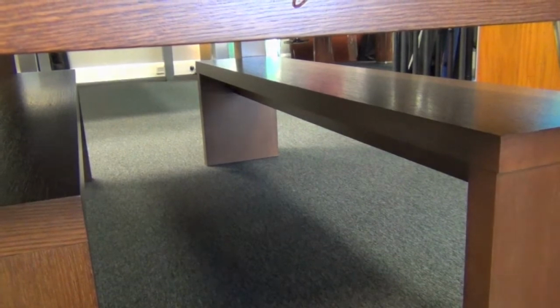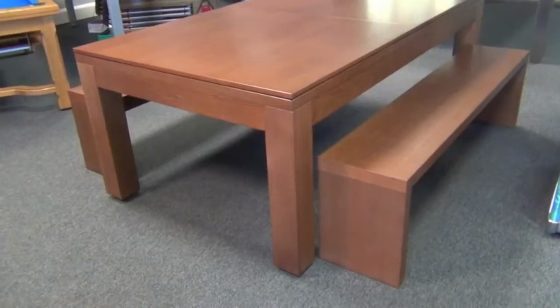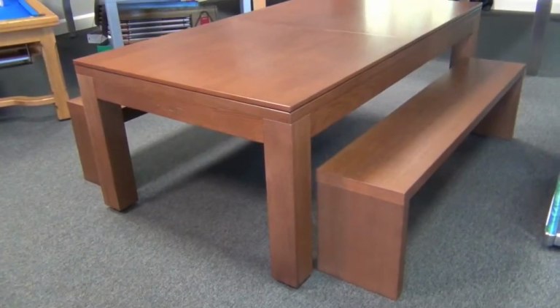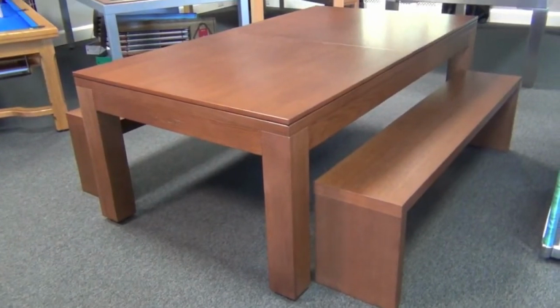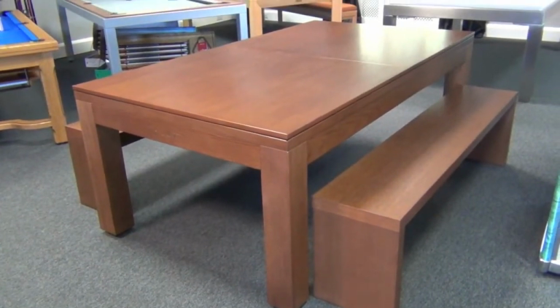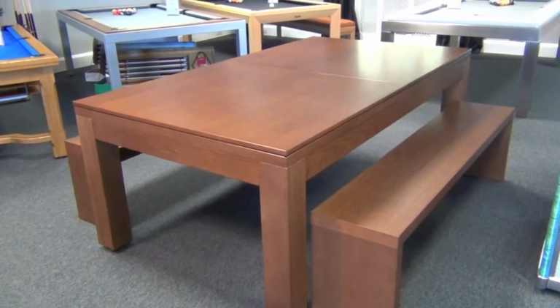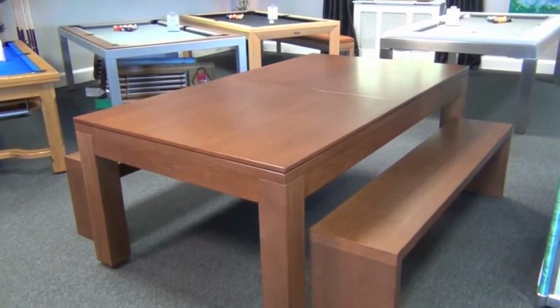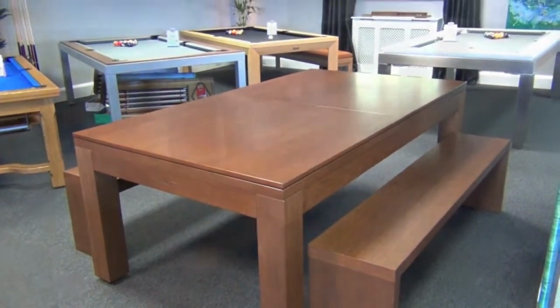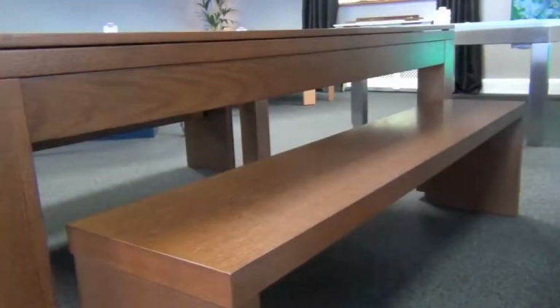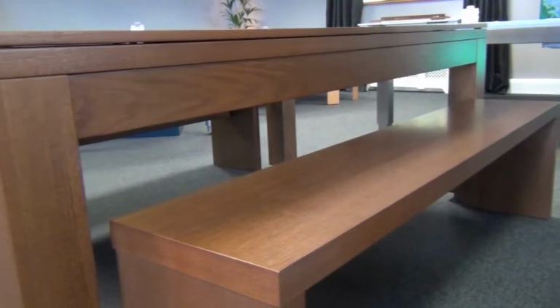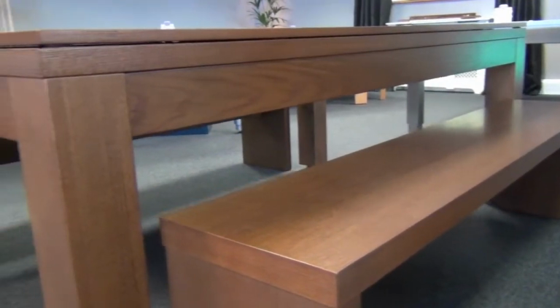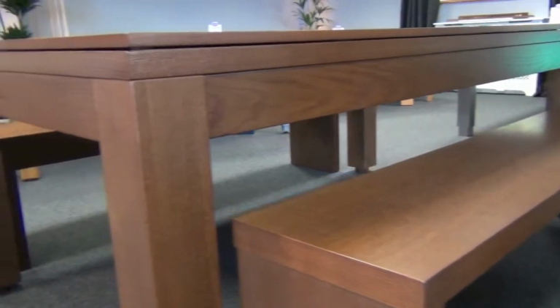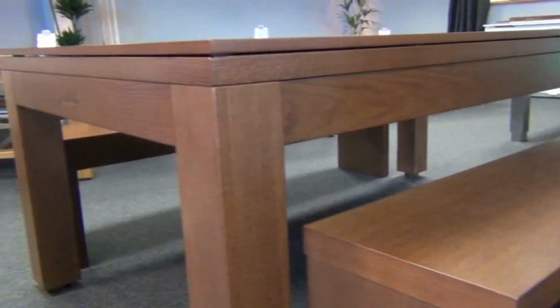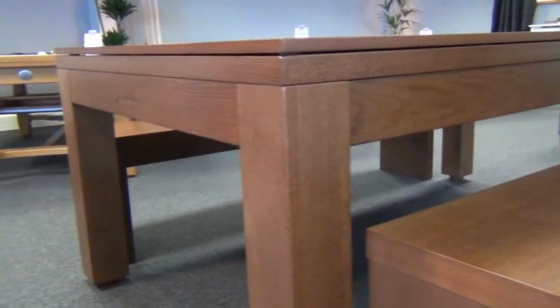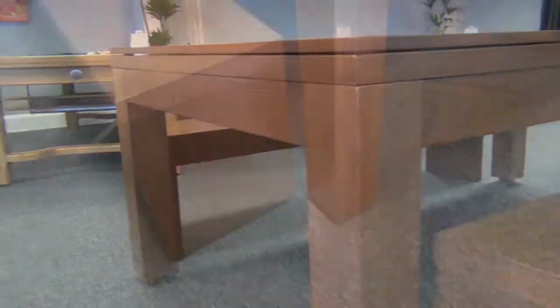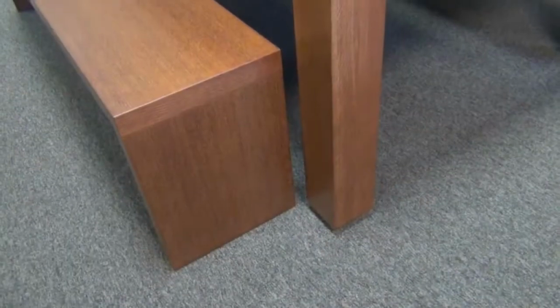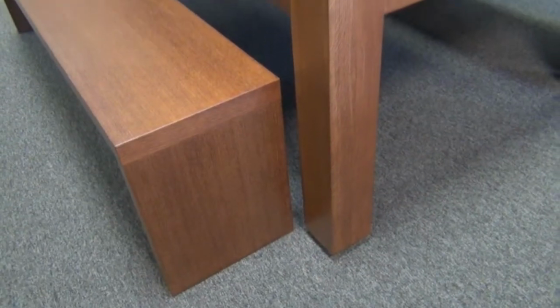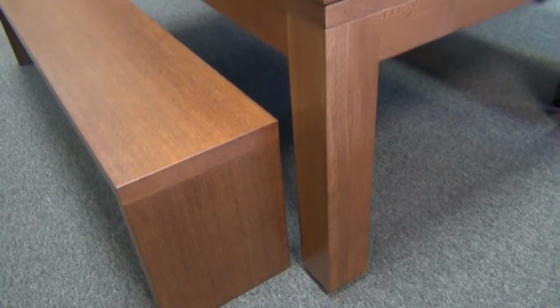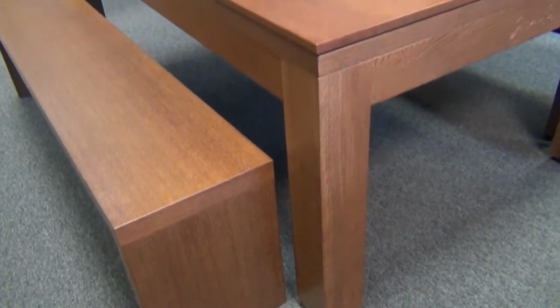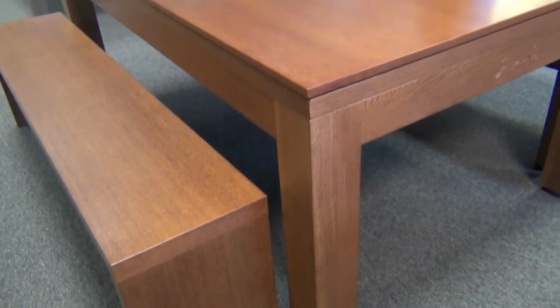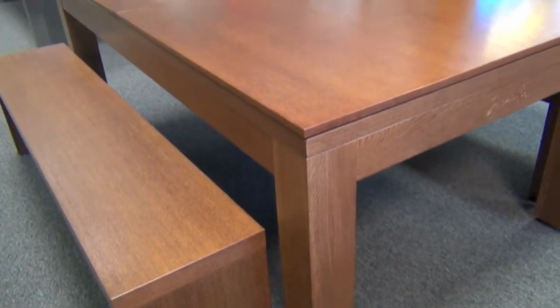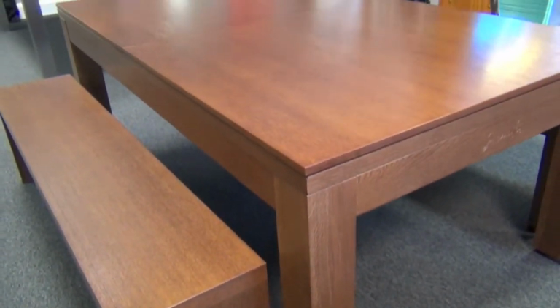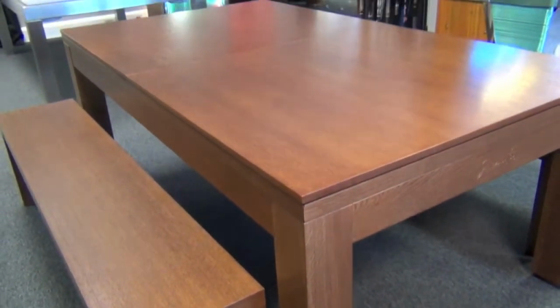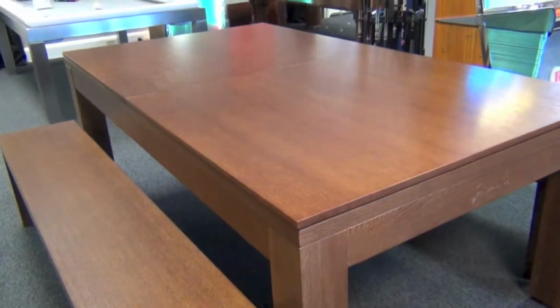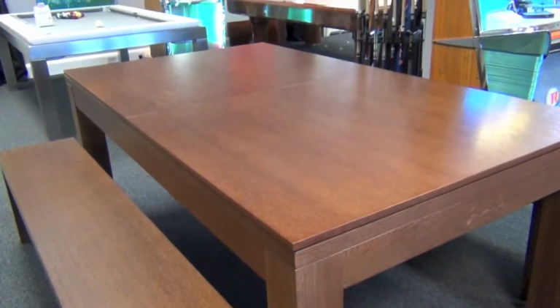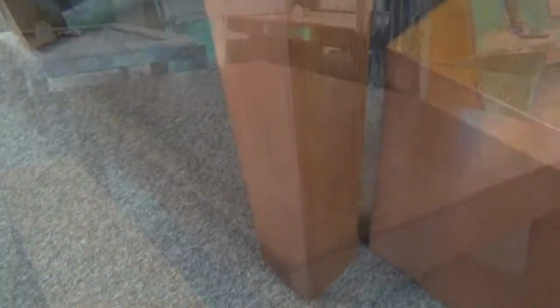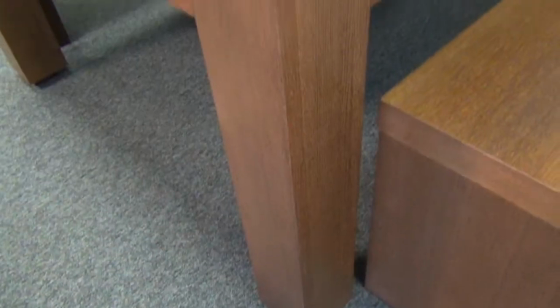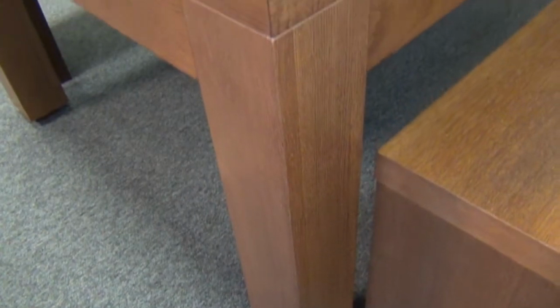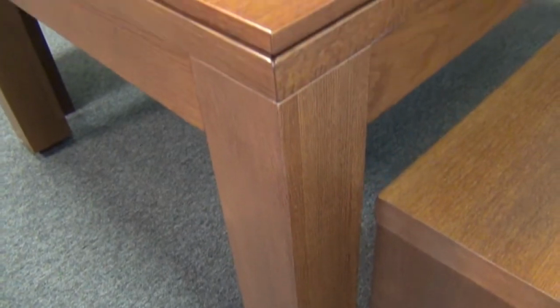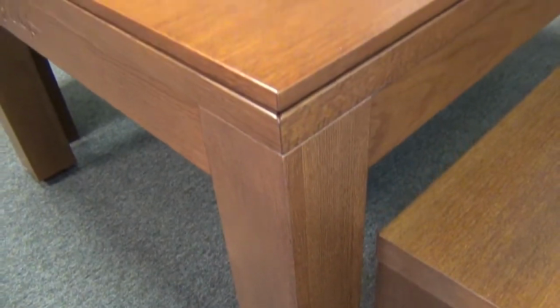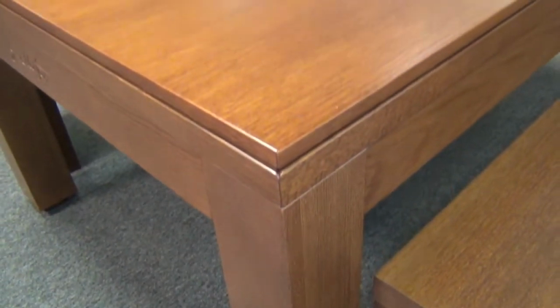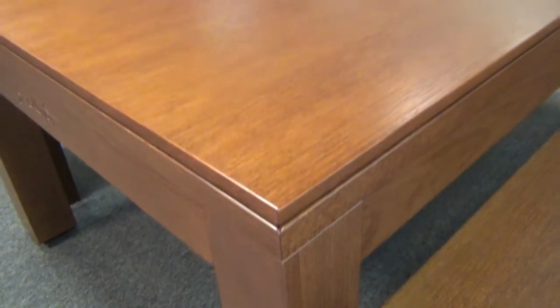Matching dining tops are available in either two or three pieces depending upon your preference. Matching benches can also be chosen, which are great for entertaining more people than you expected, and also tuck away neatly under the table when you're playing pool.